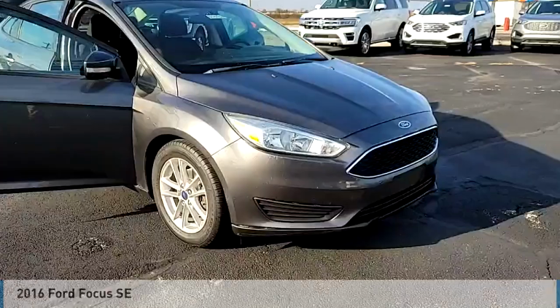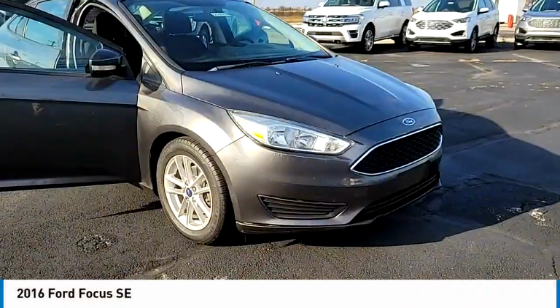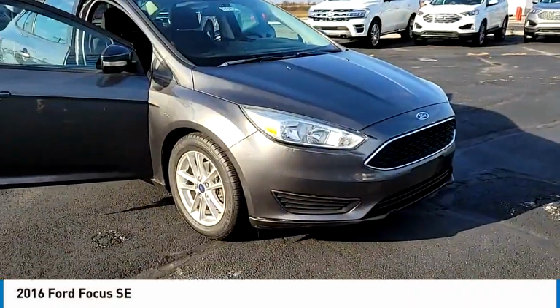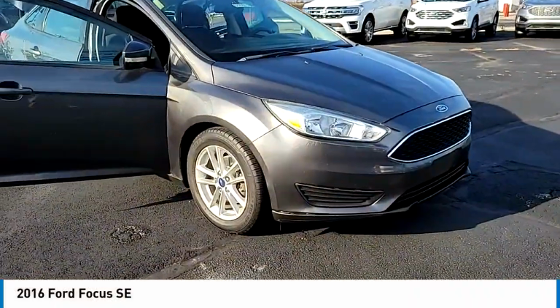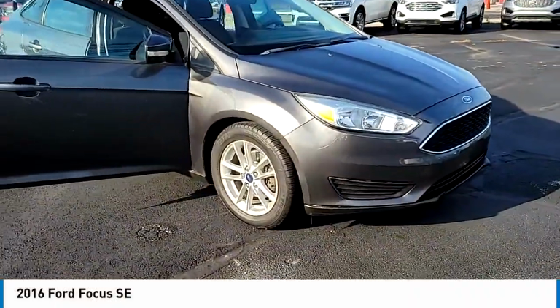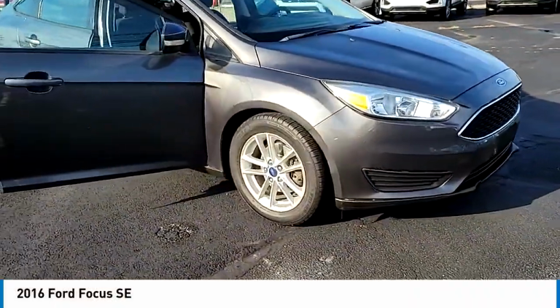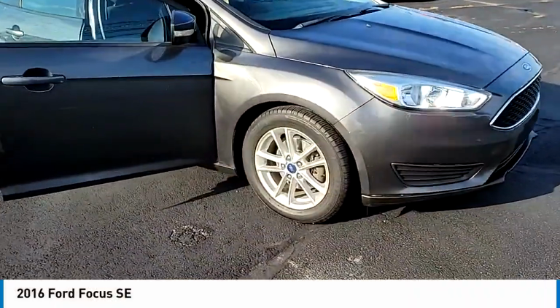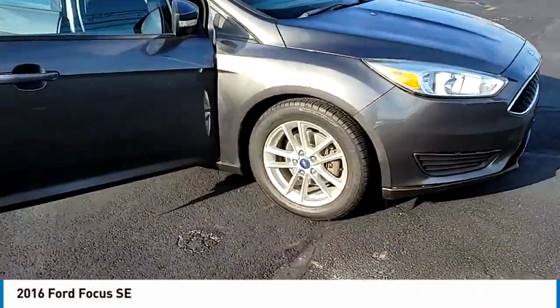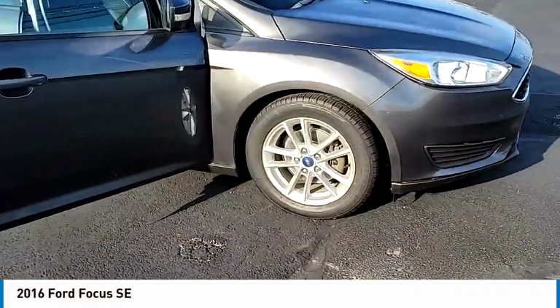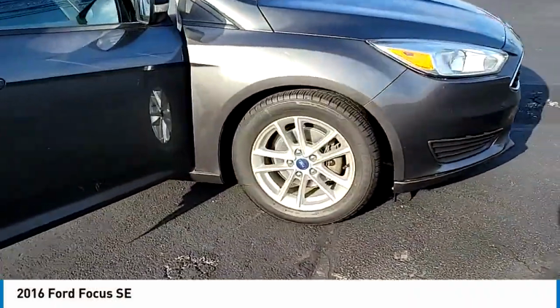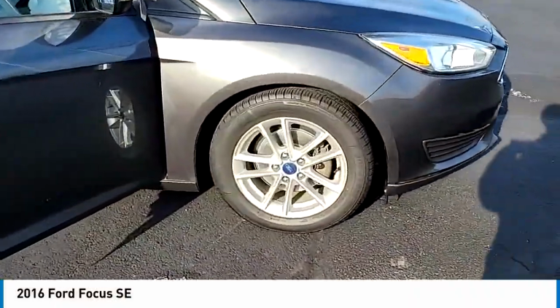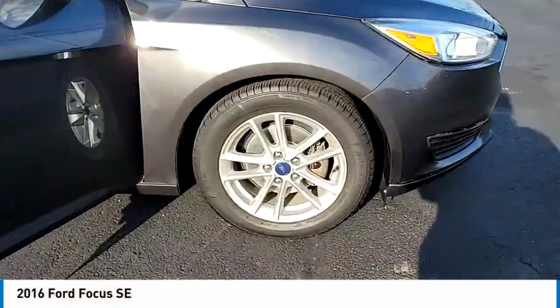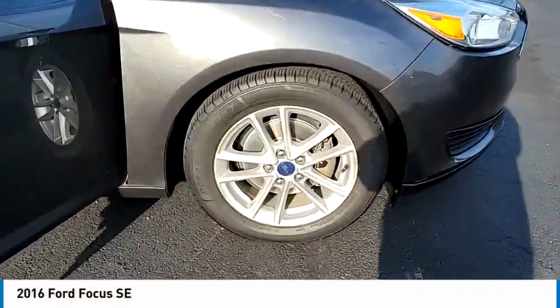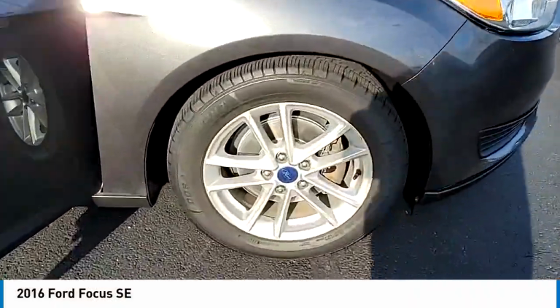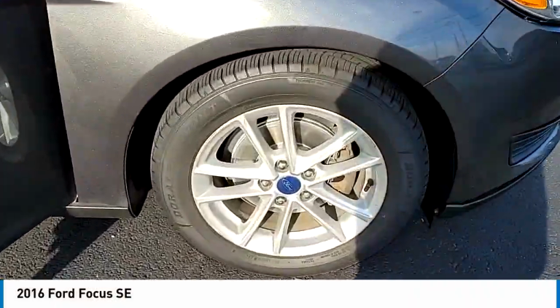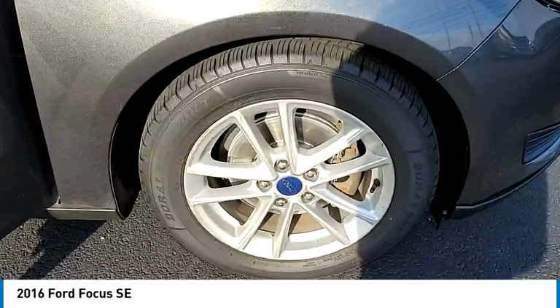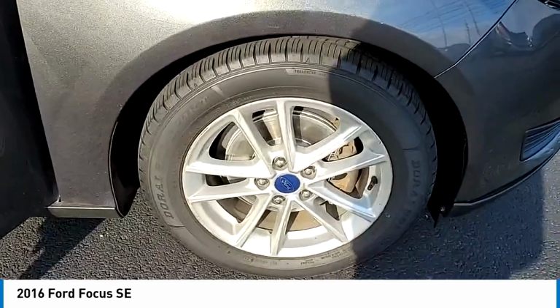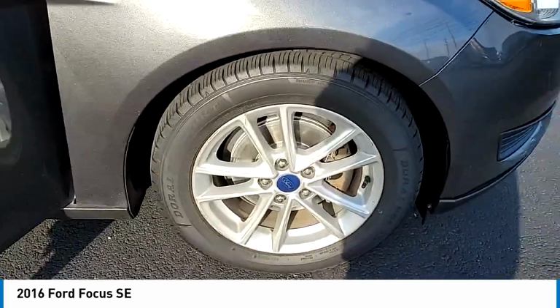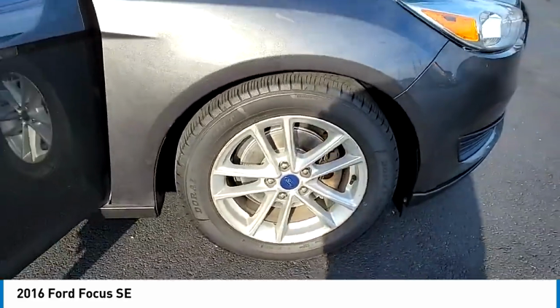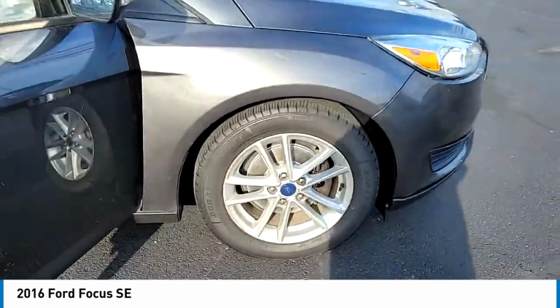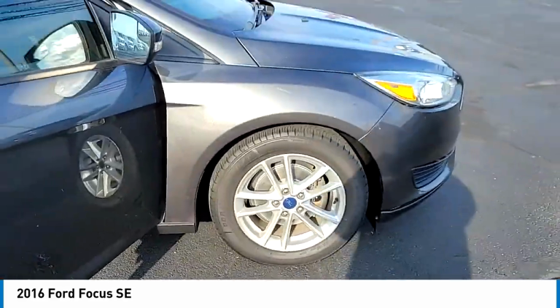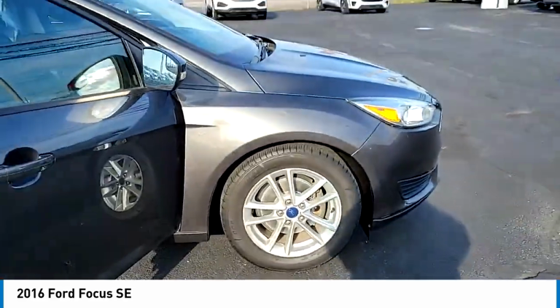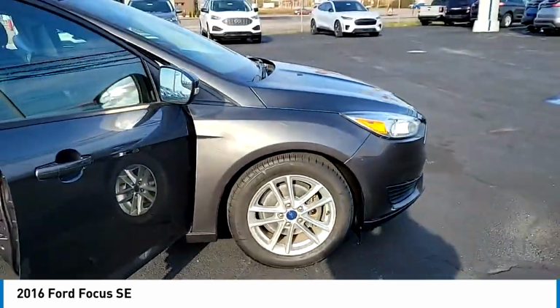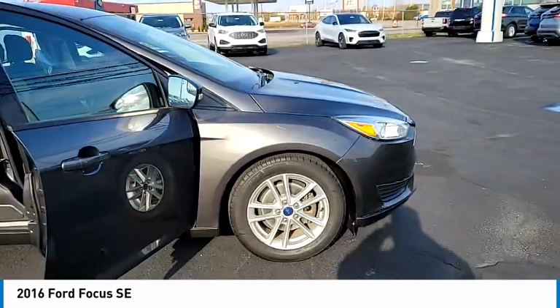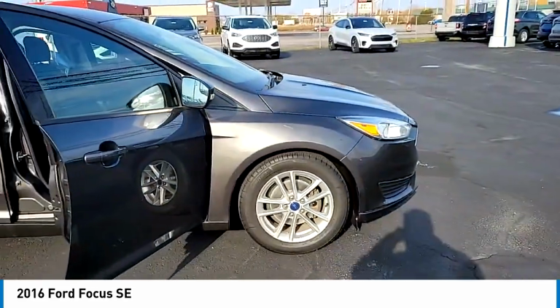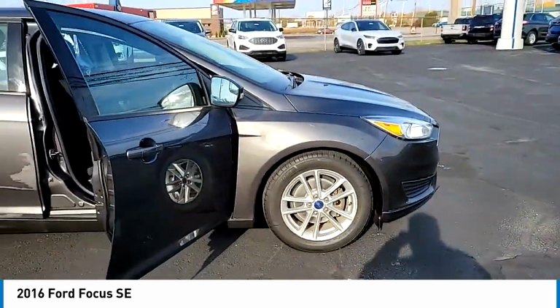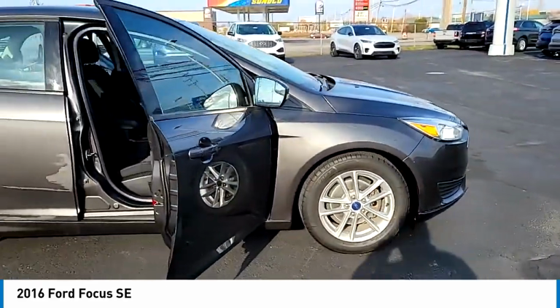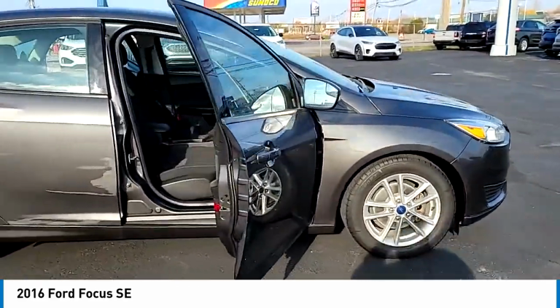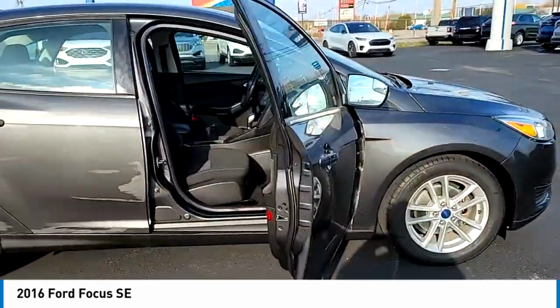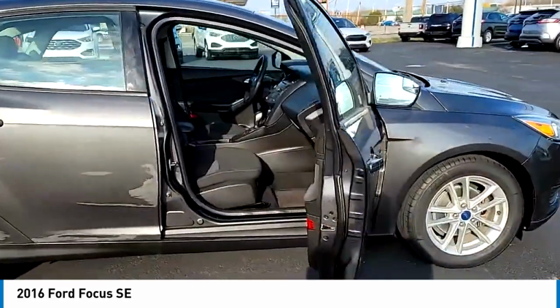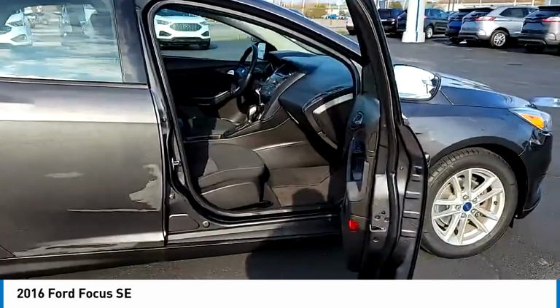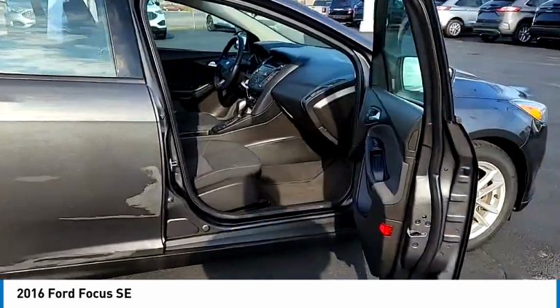You are going to love the 2016 Focus. Focus has more cool tech, more of what you're looking for. From any point of view, more than meets the eye.